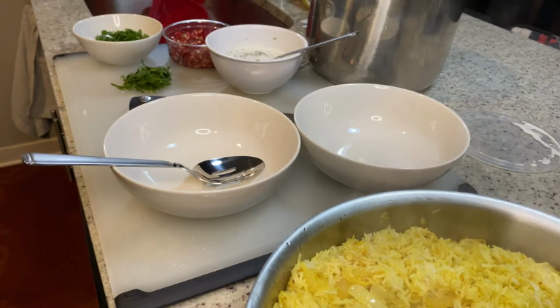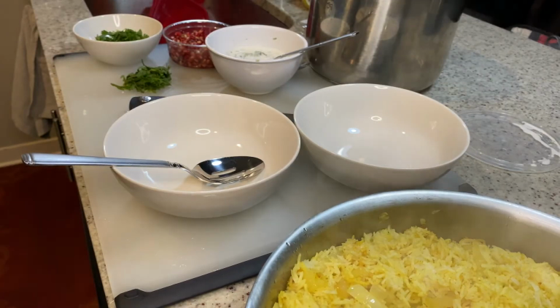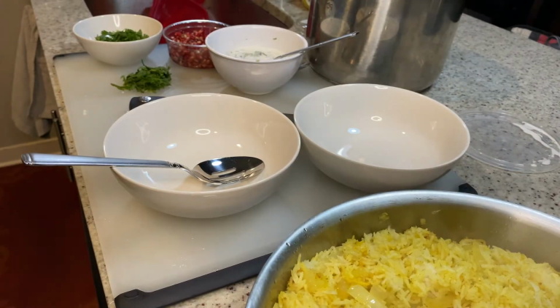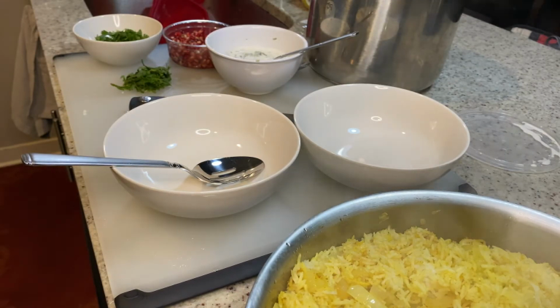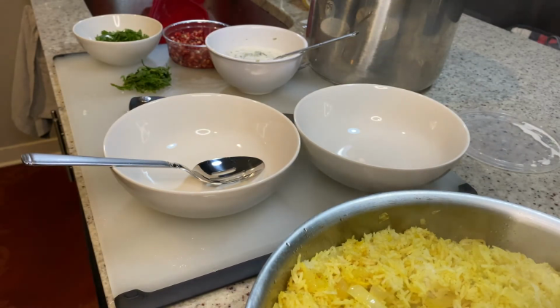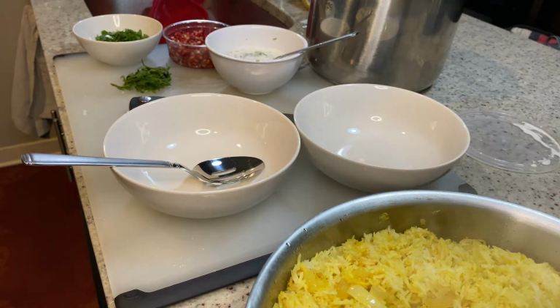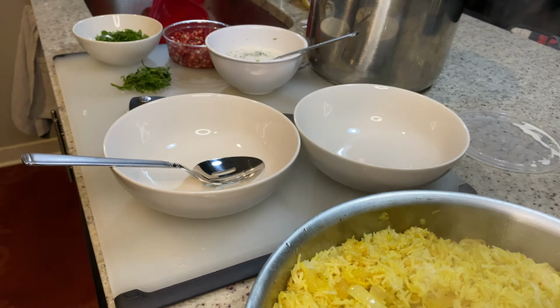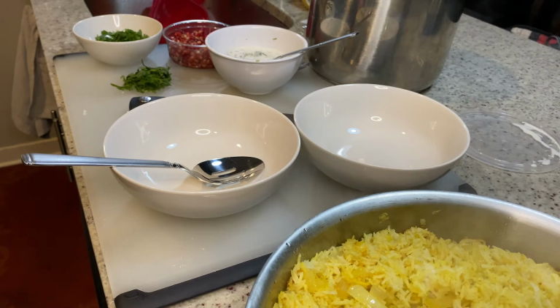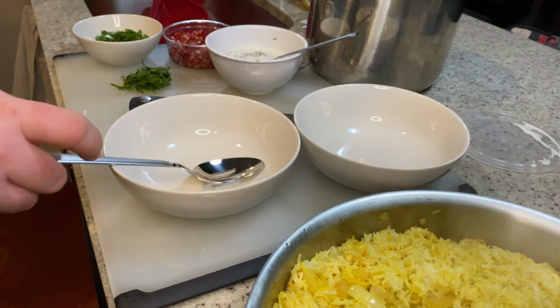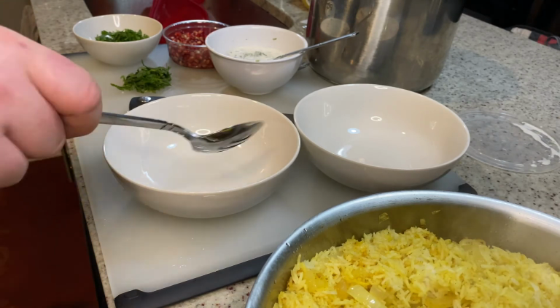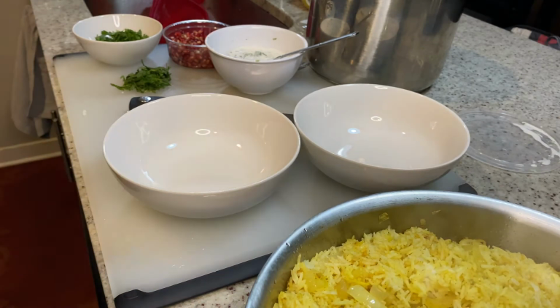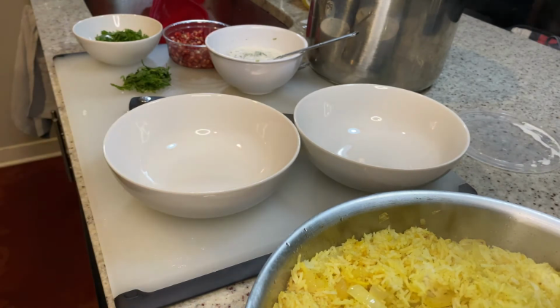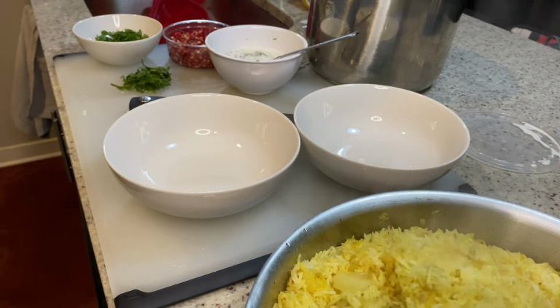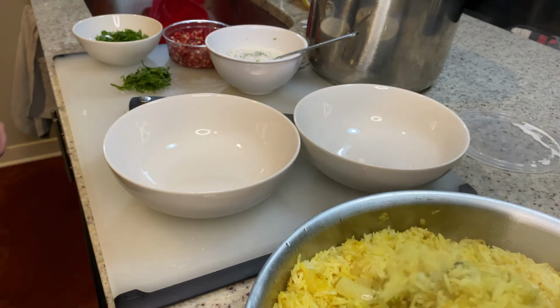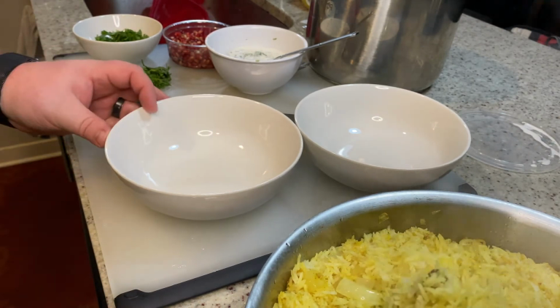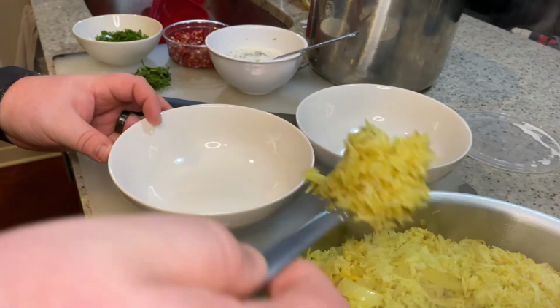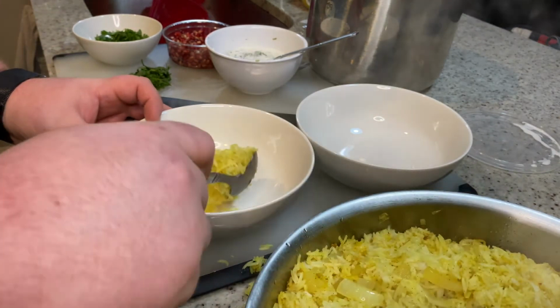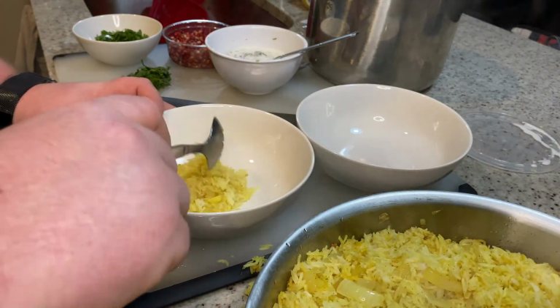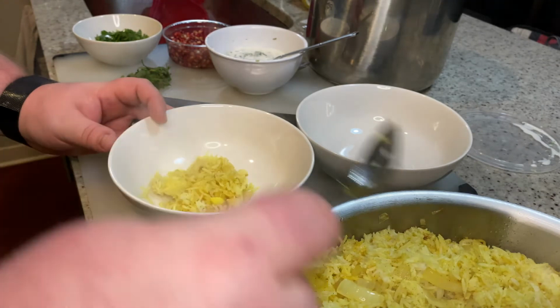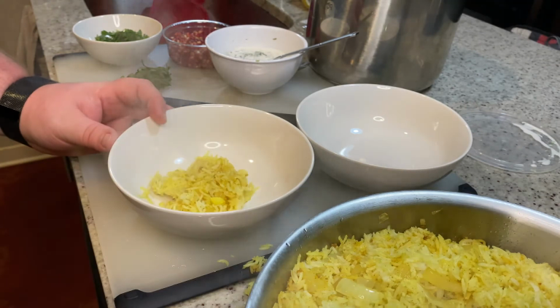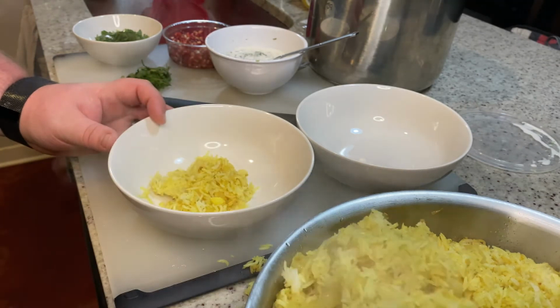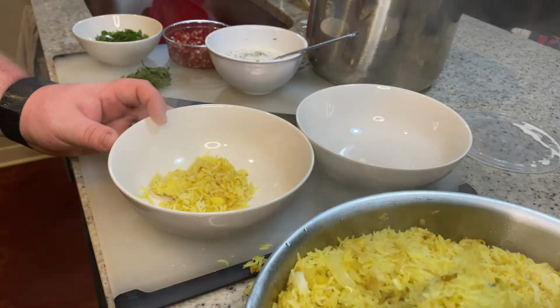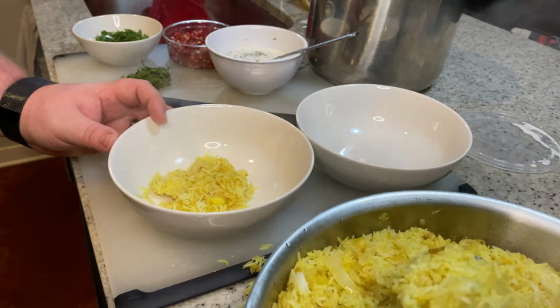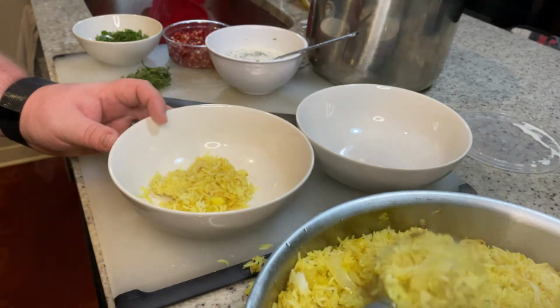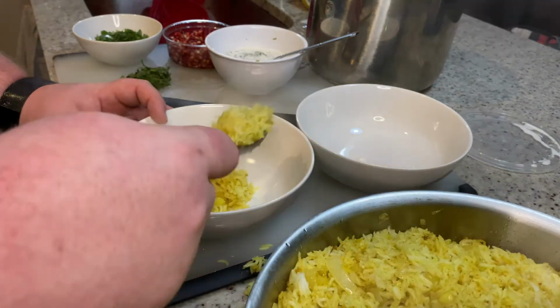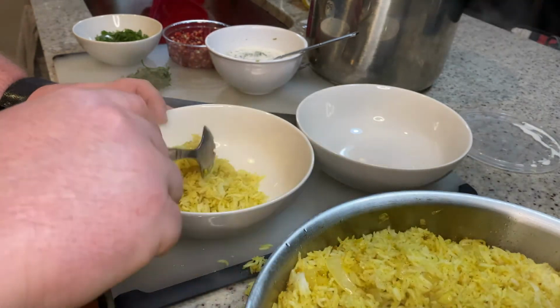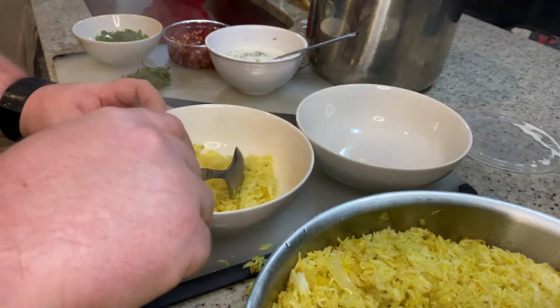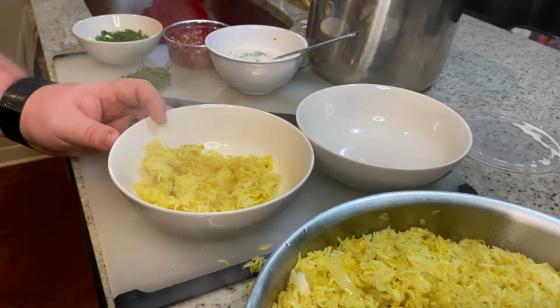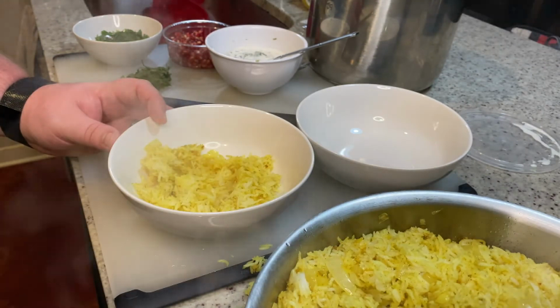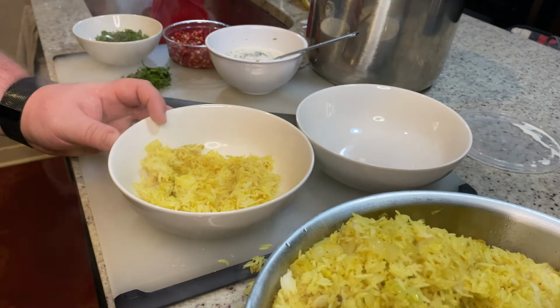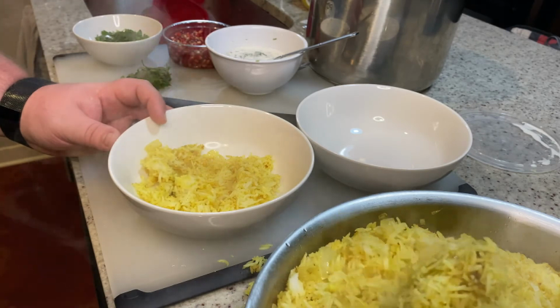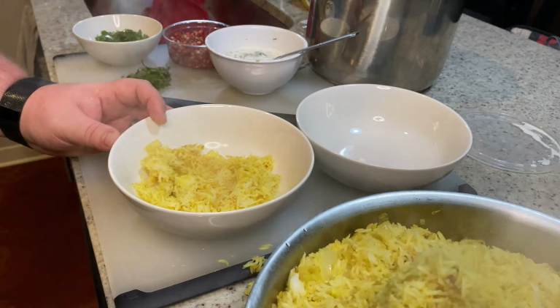And that's really it — next is just assembly. Start with the rice, add in the cauliflower, top it with the cilantro sauce. You can add in your minced mint and cilantro on top of the pomegranate seeds.